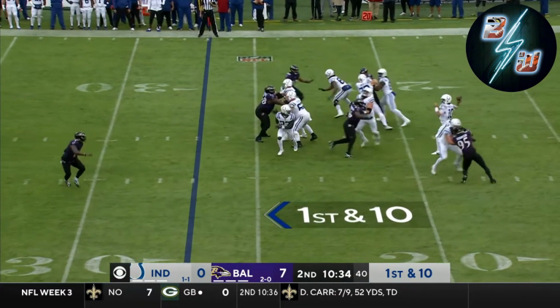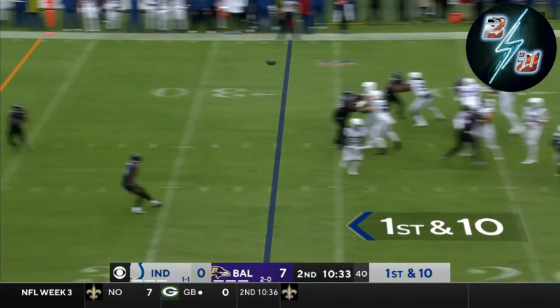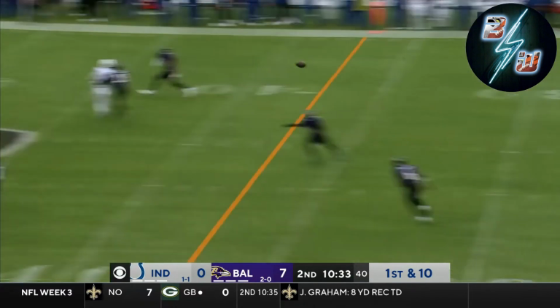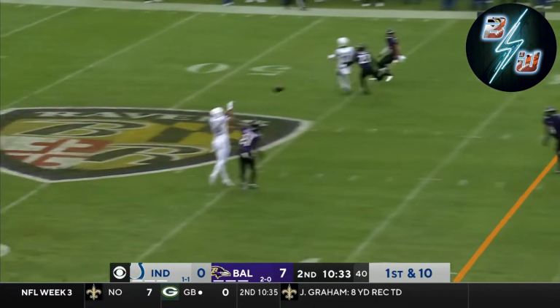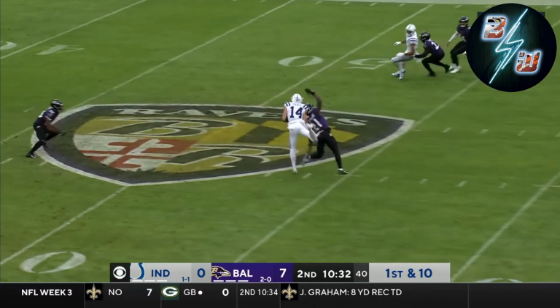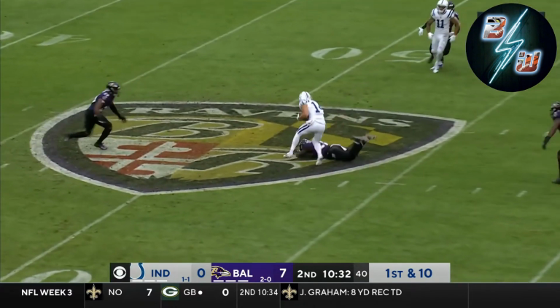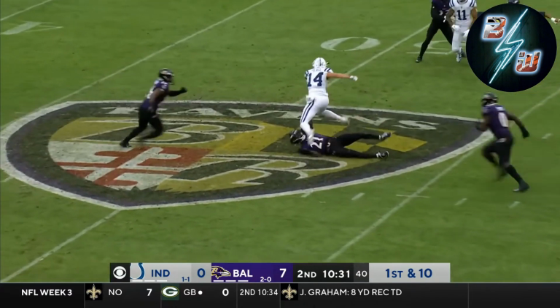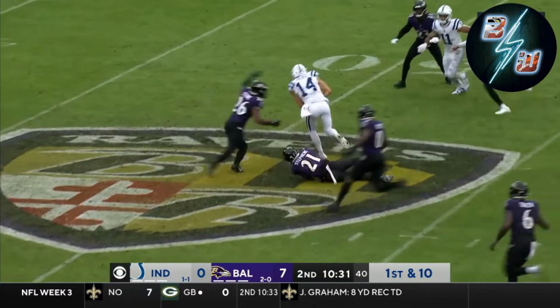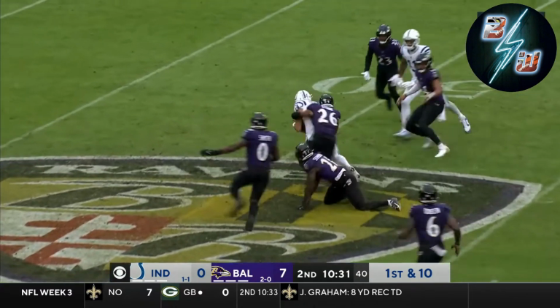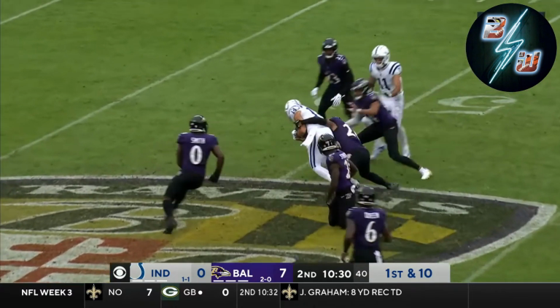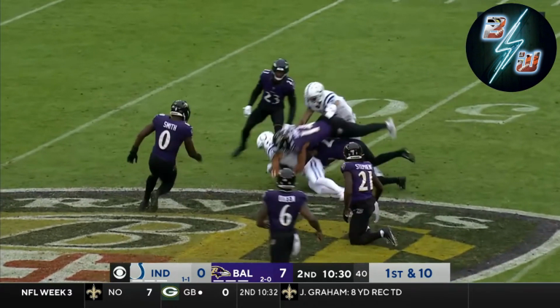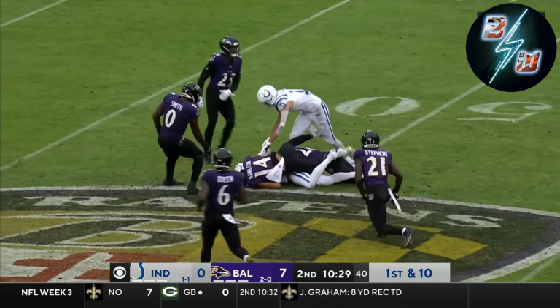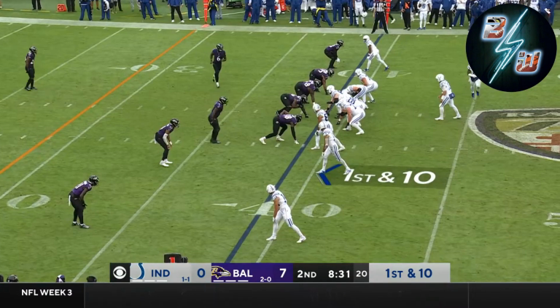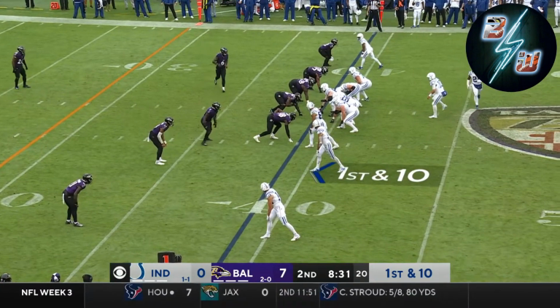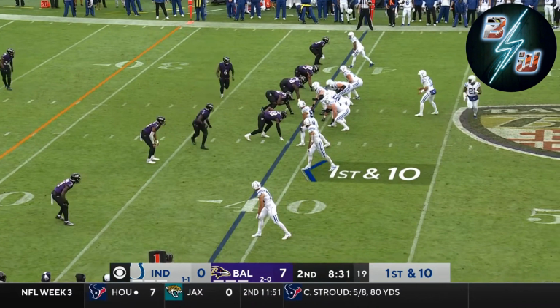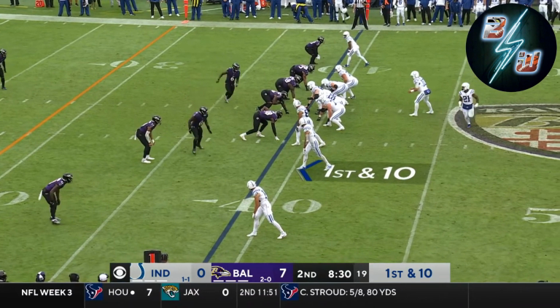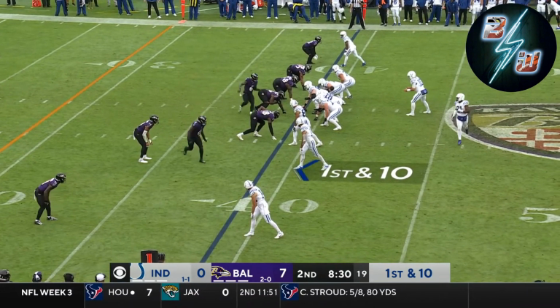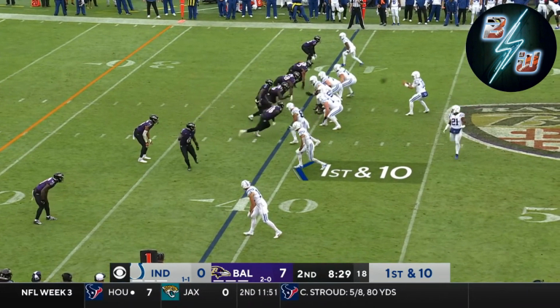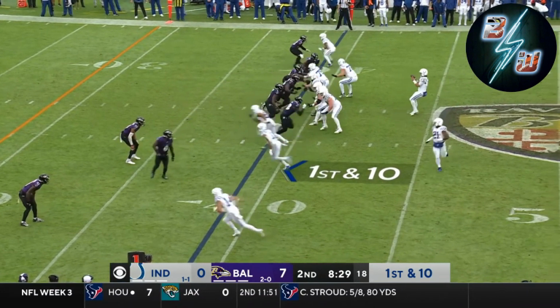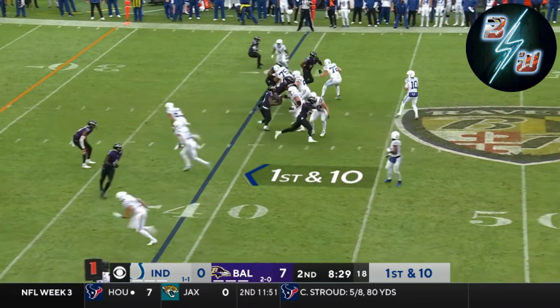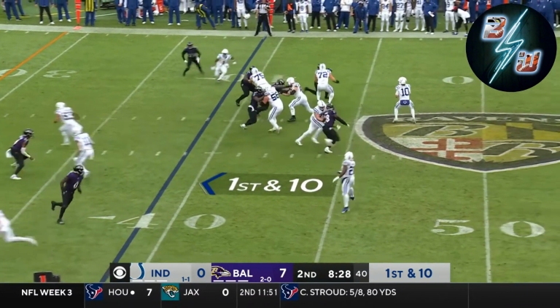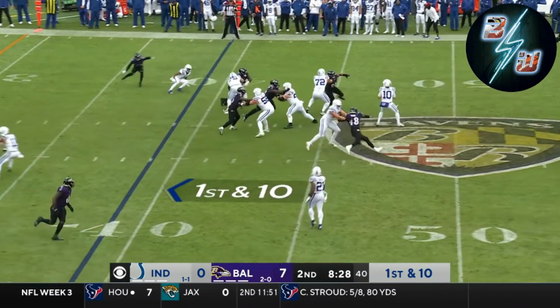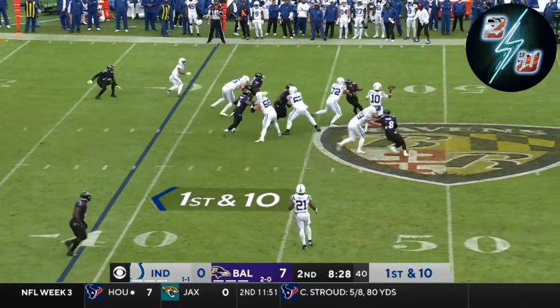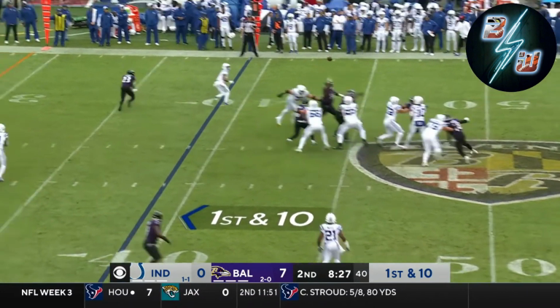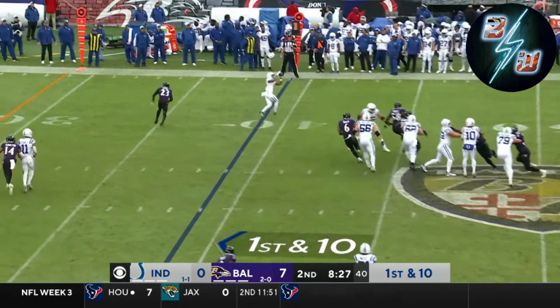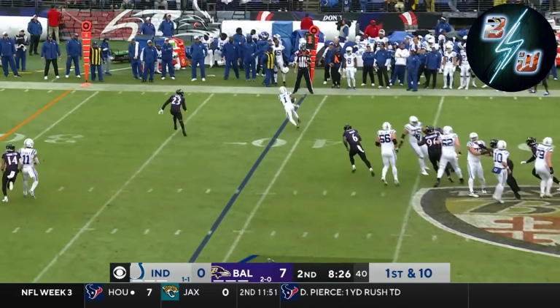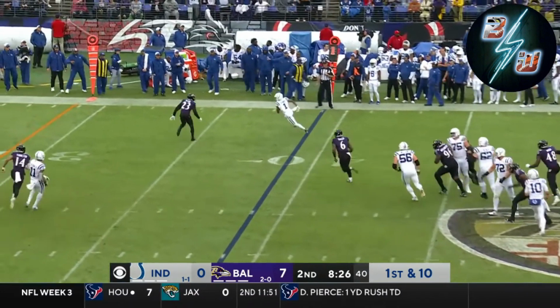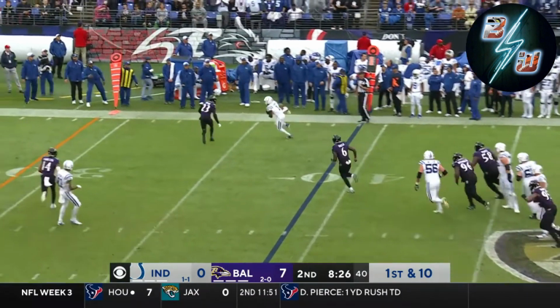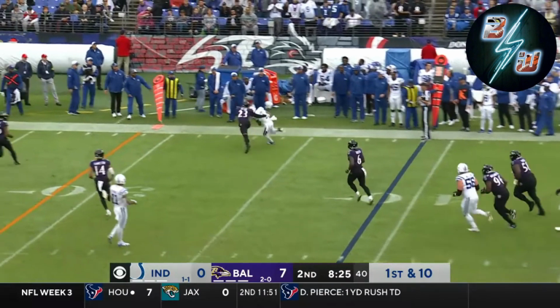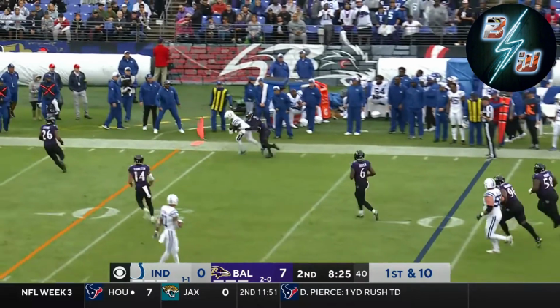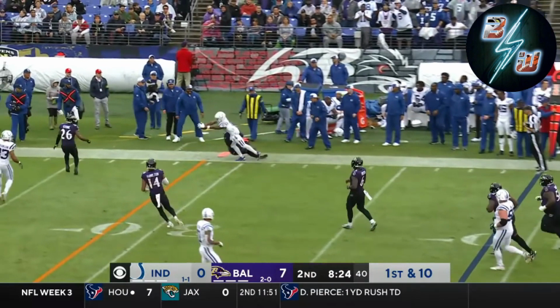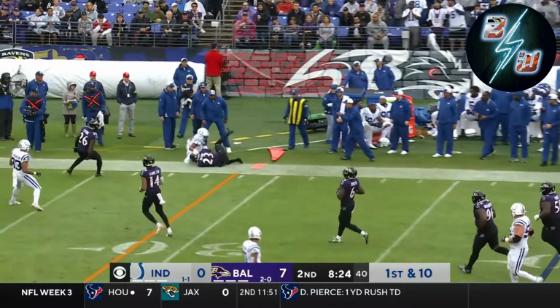Minshew. Play action. Caught at midfield by Allen Pierce. Minshew to the edge with Josh Downs.